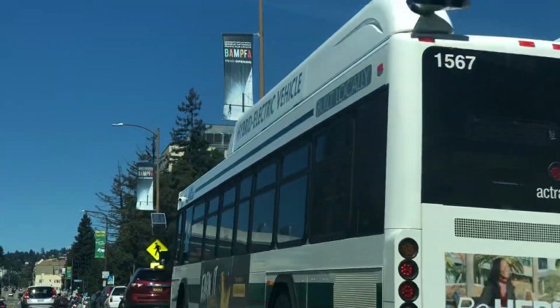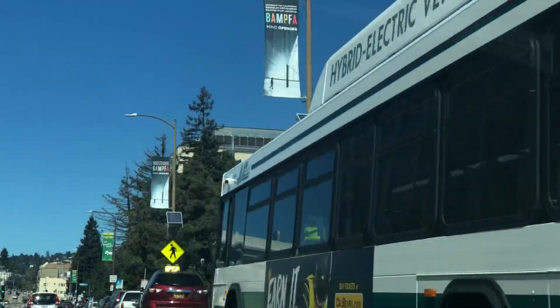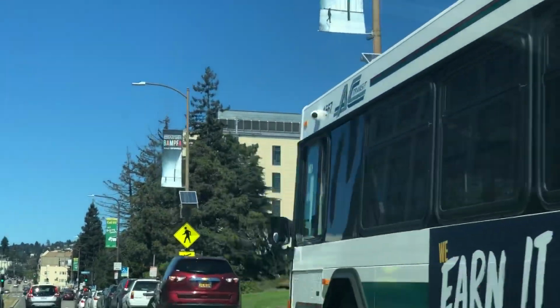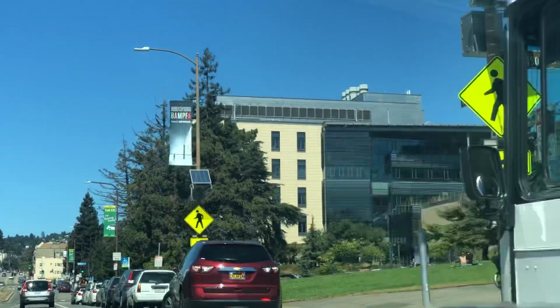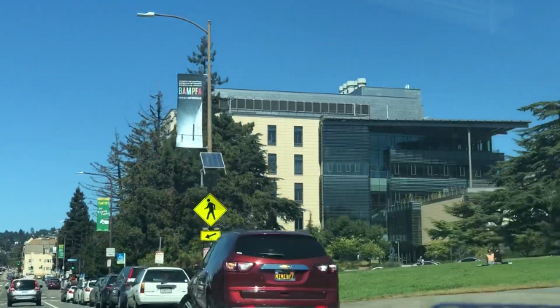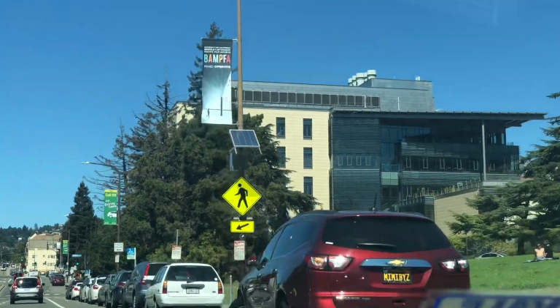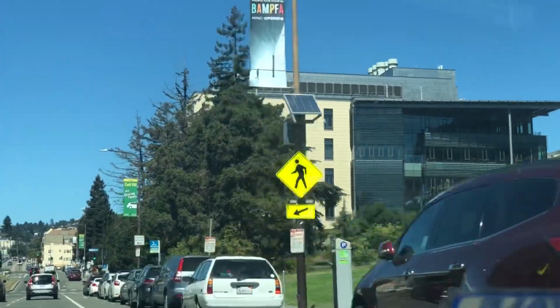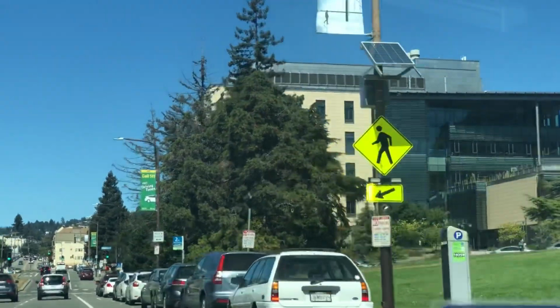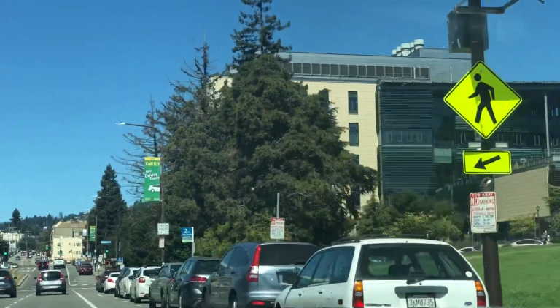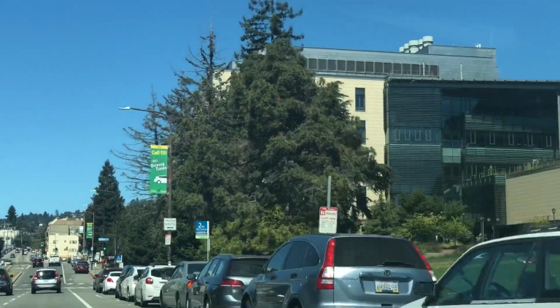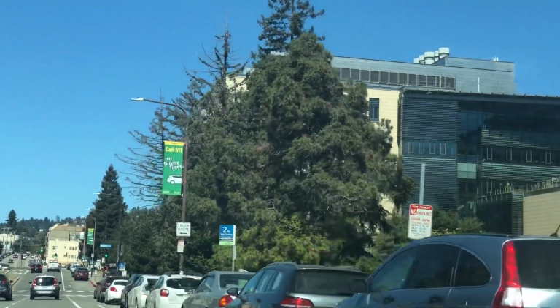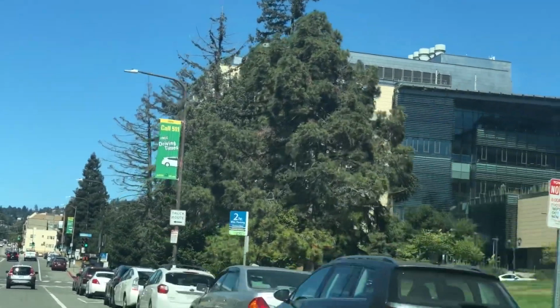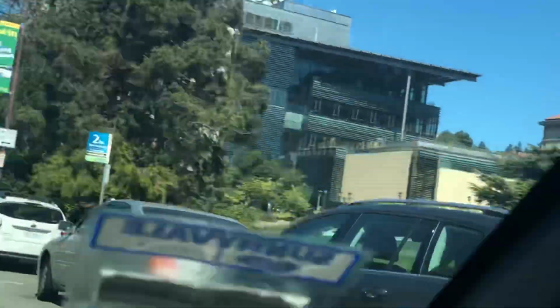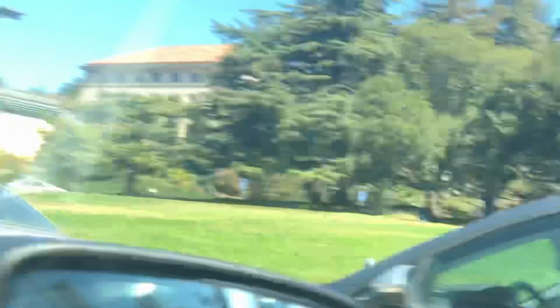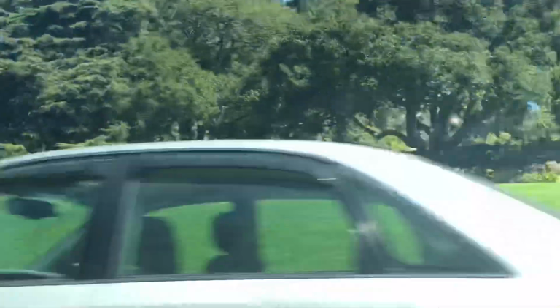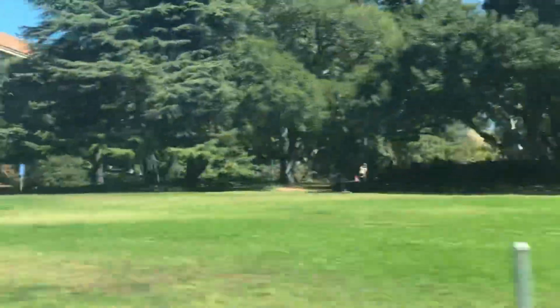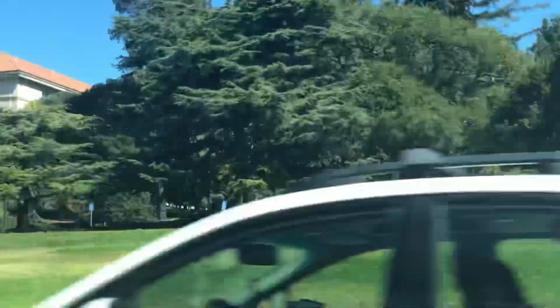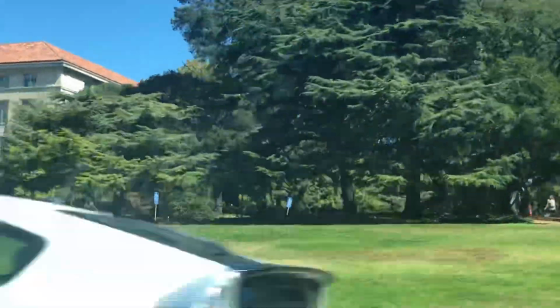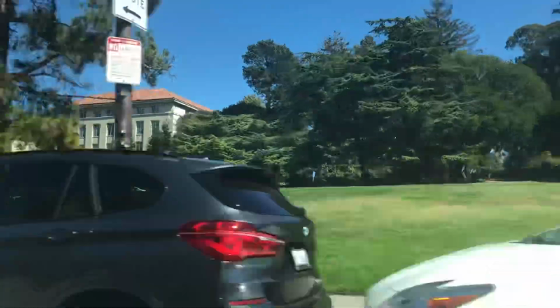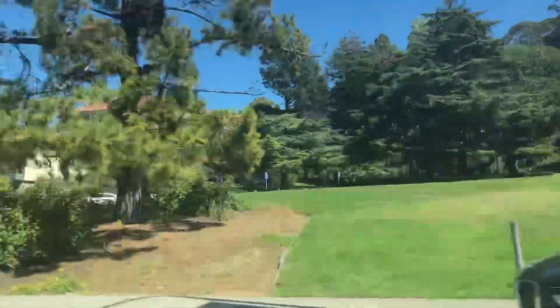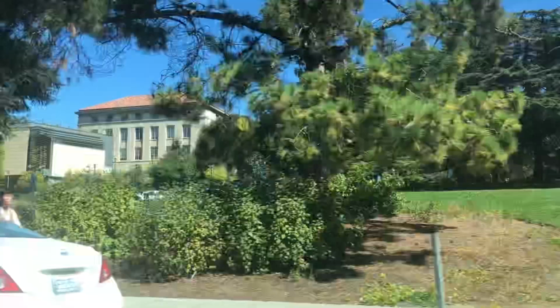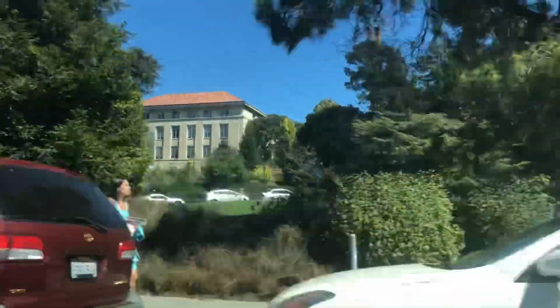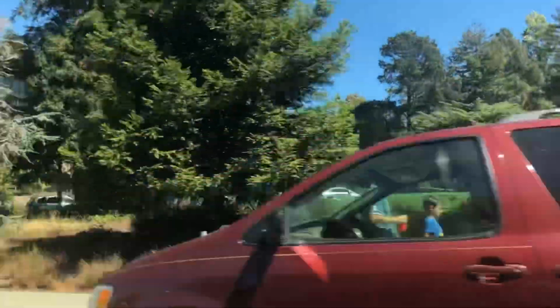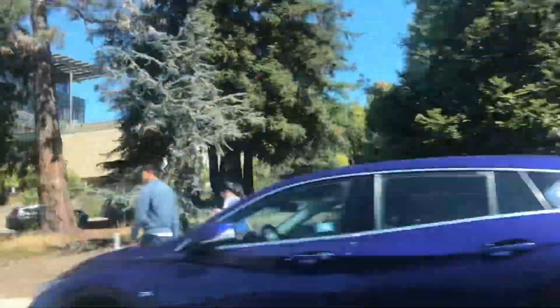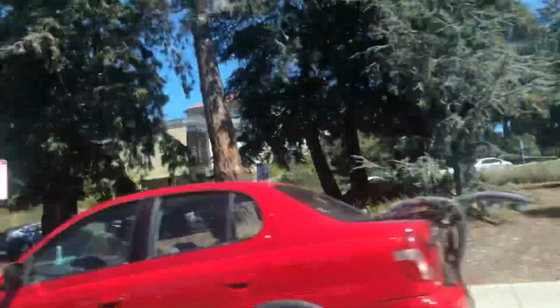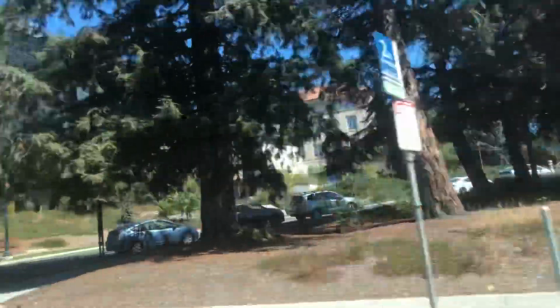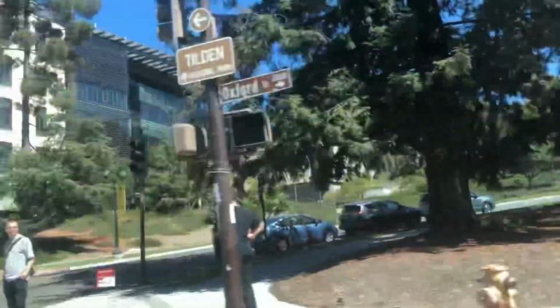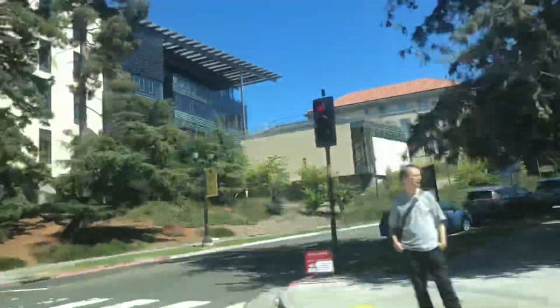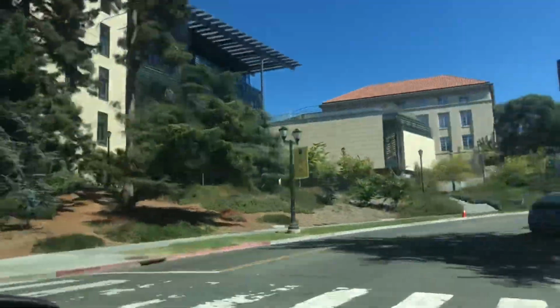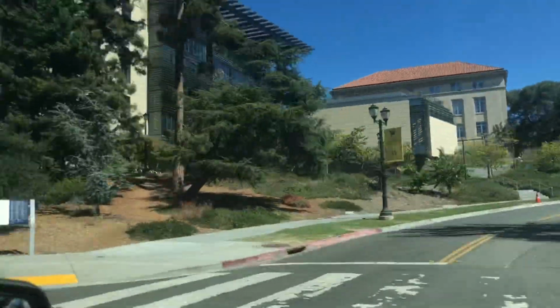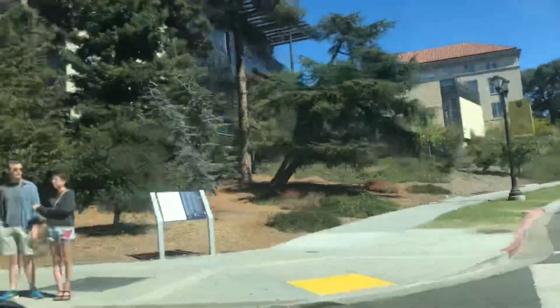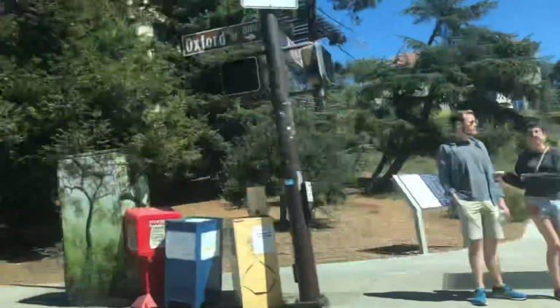You saw only part of the car, so let me show you the UC Berkeley grounds. This is University Avenue.